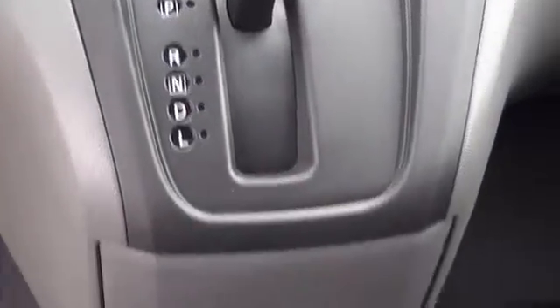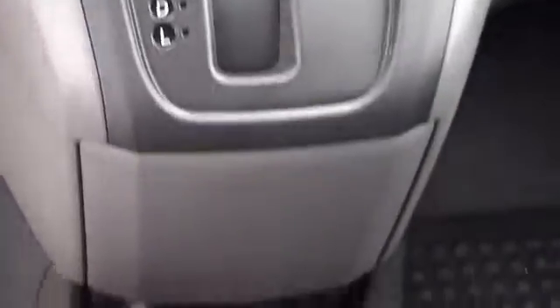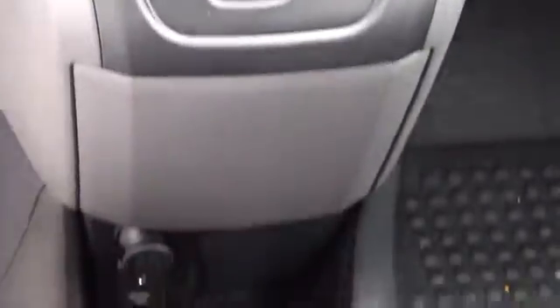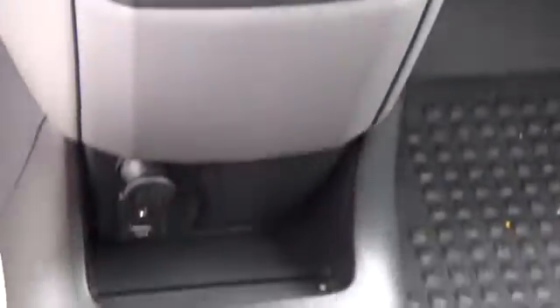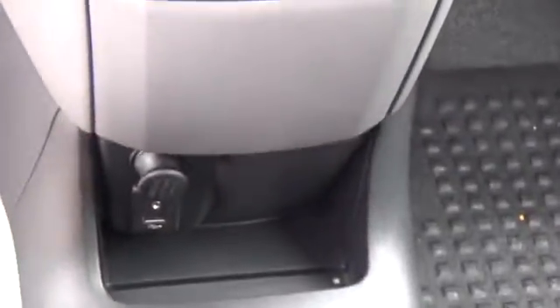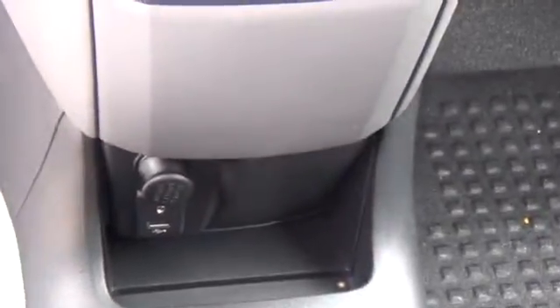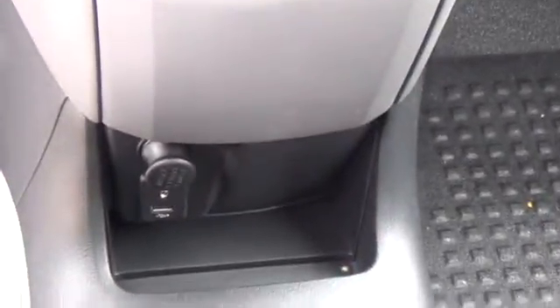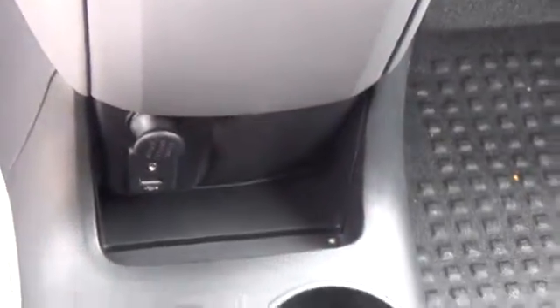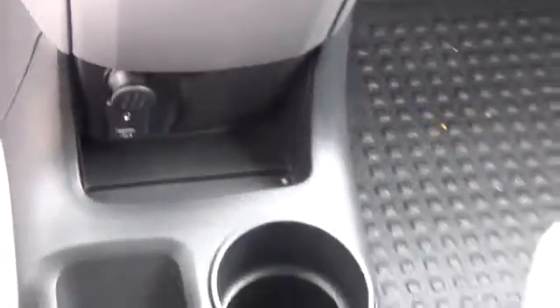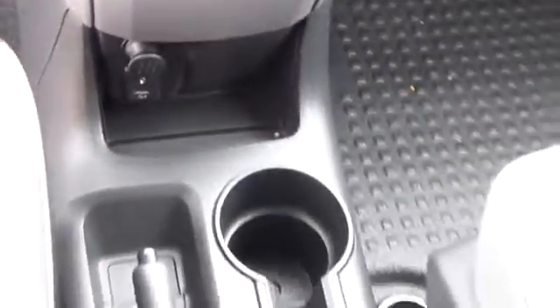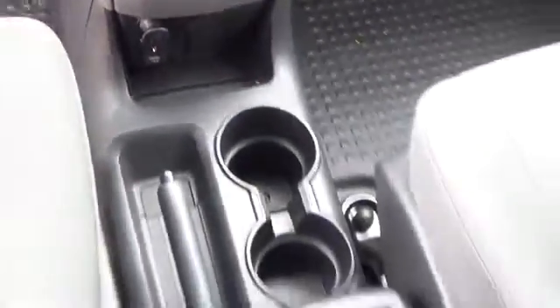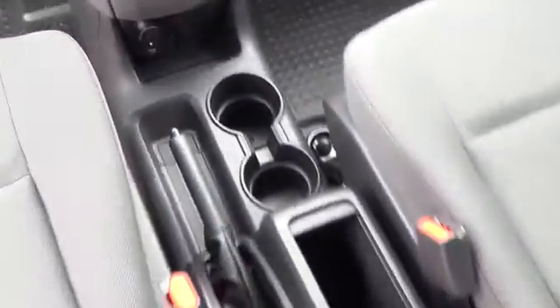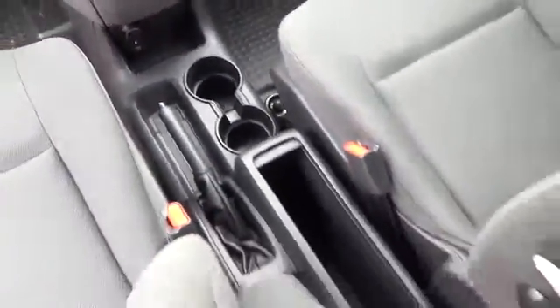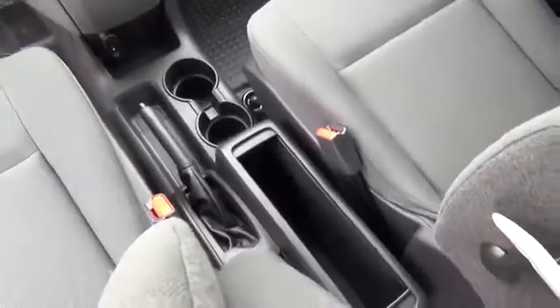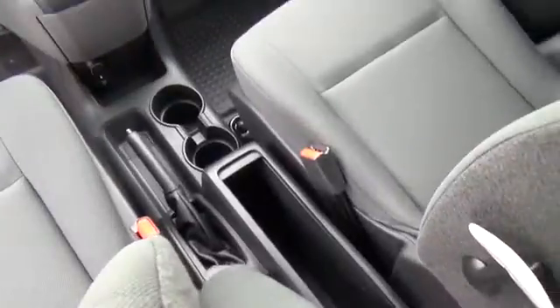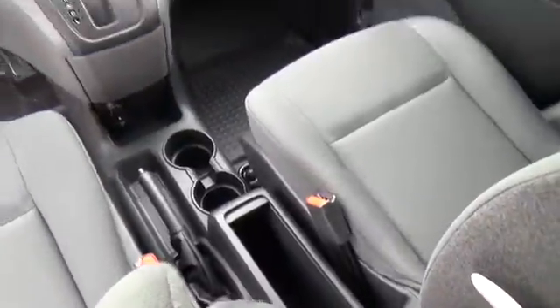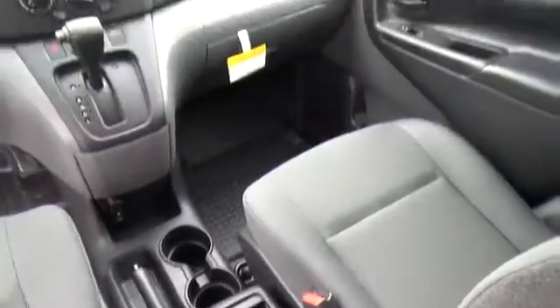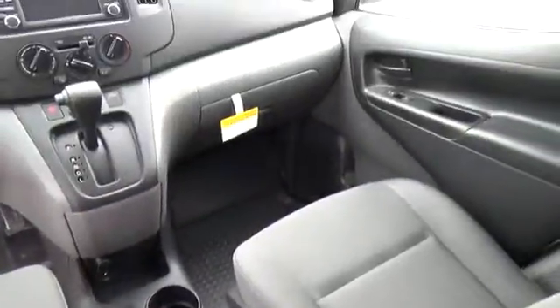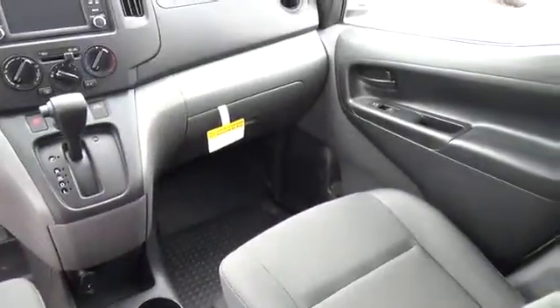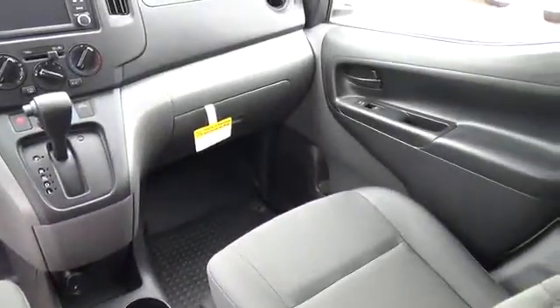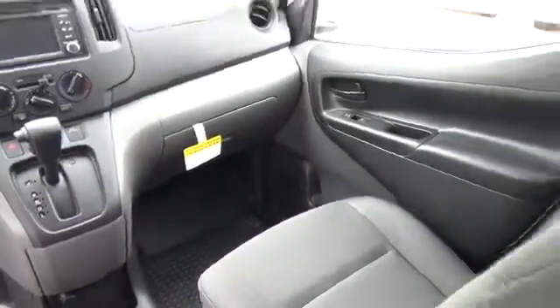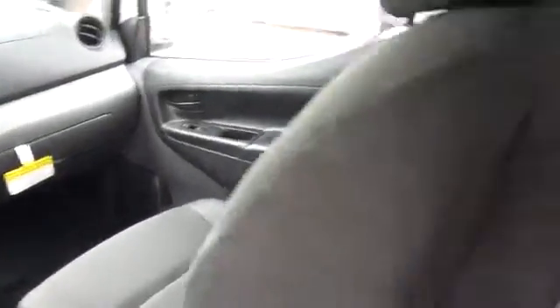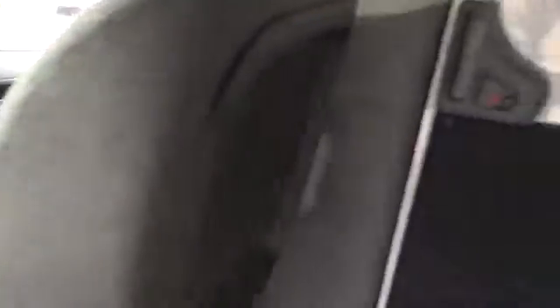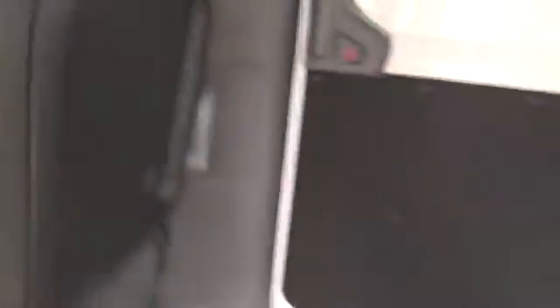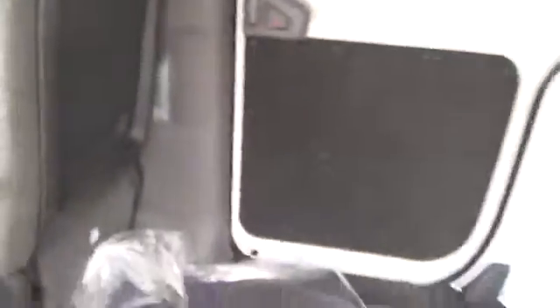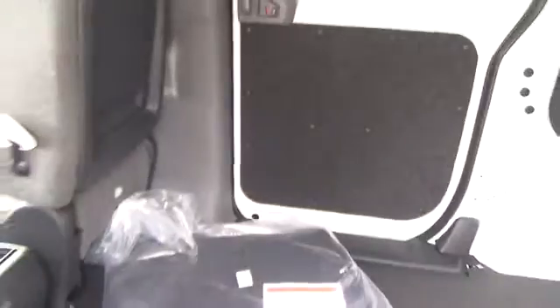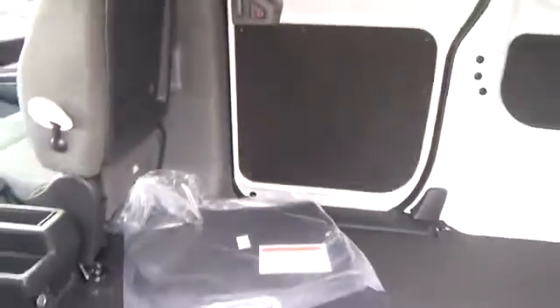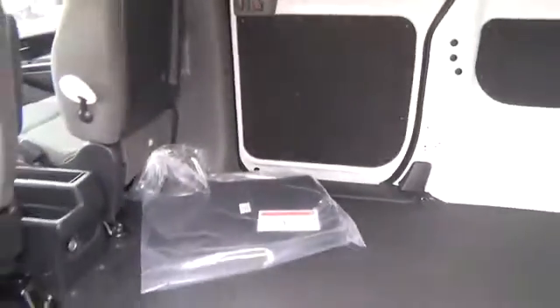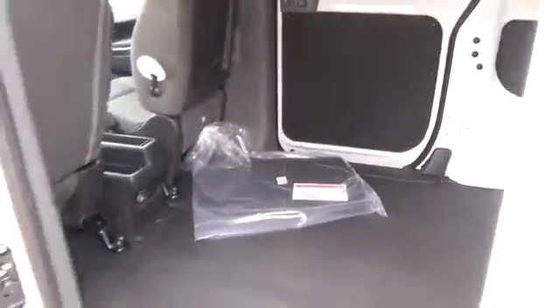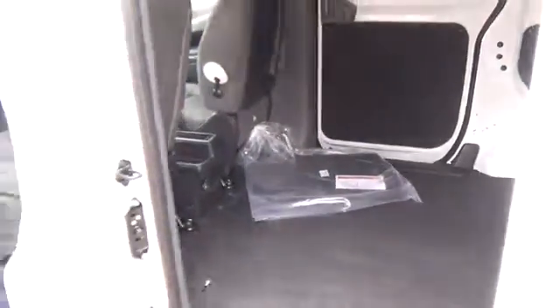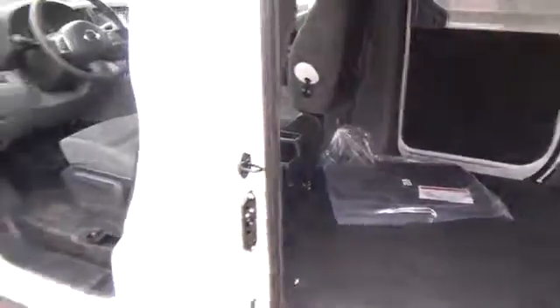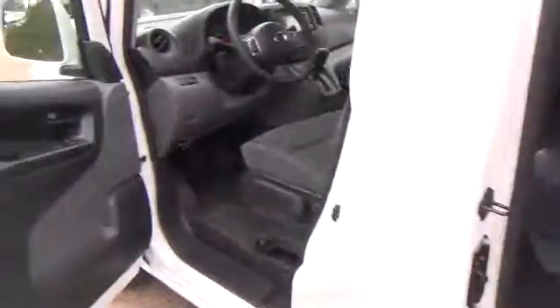Cruise control with steering wheel-mounted controls. For more information on this vehicle or to schedule a test drive, please call Tynan's Nissan at 888-603-9677. Tynan's has been family-owned and operated for over 50 years.